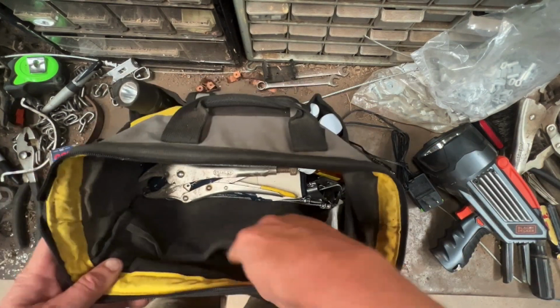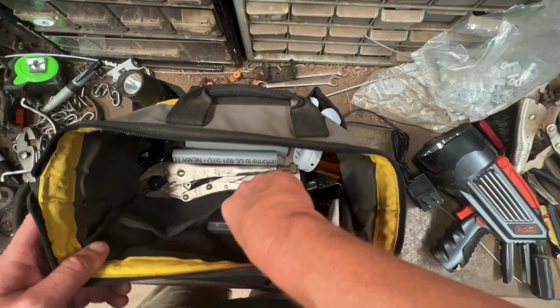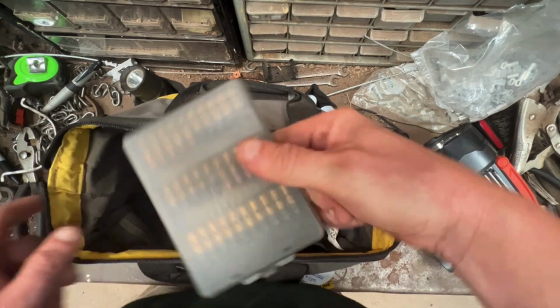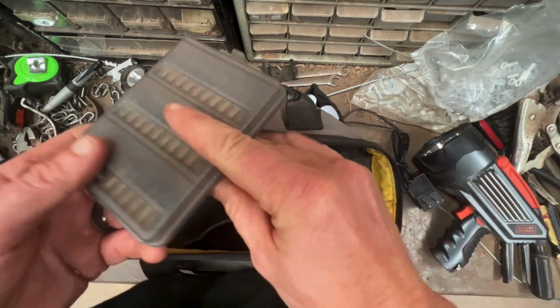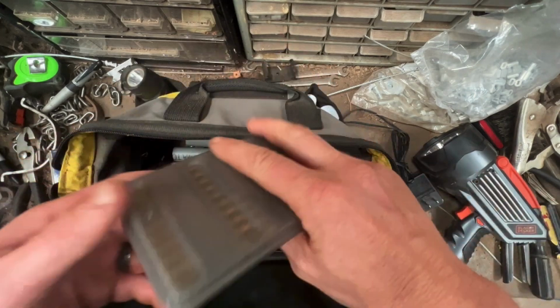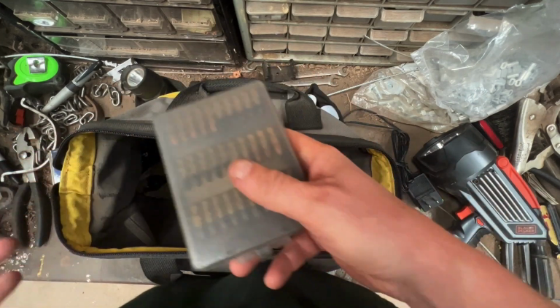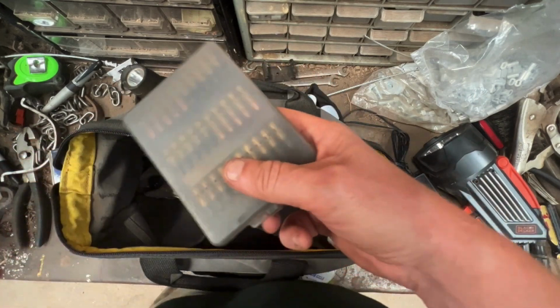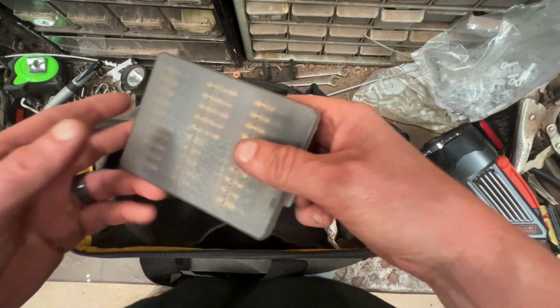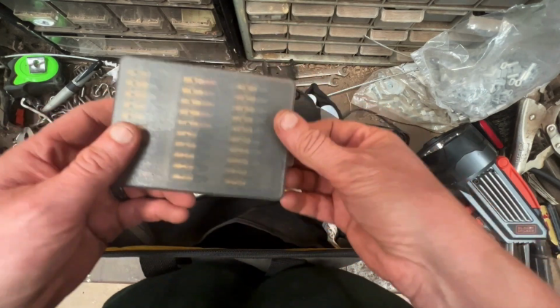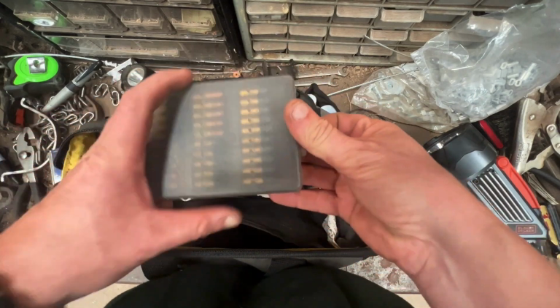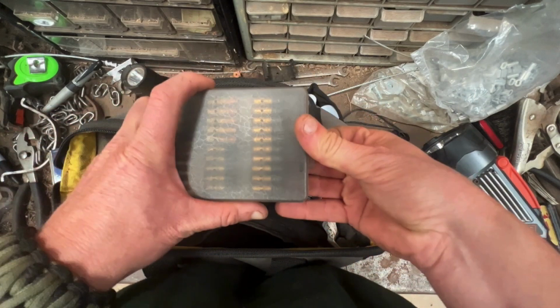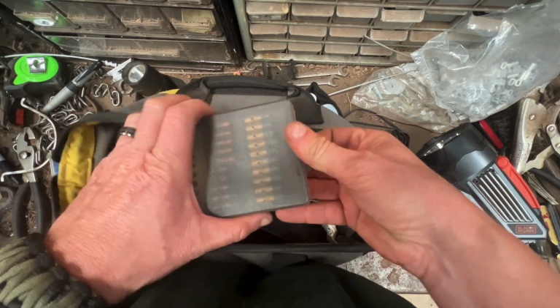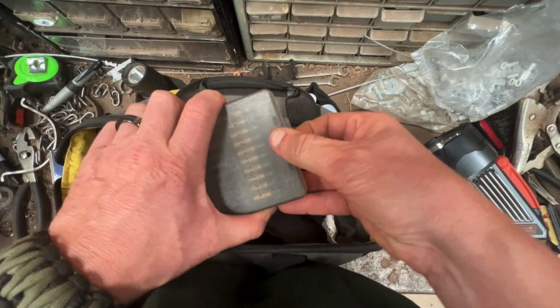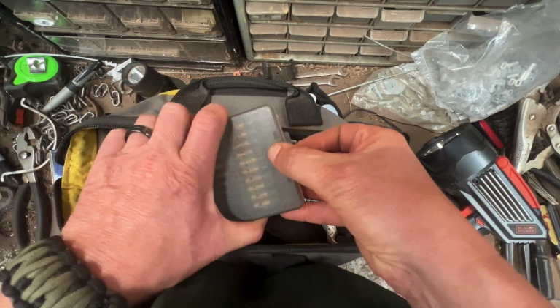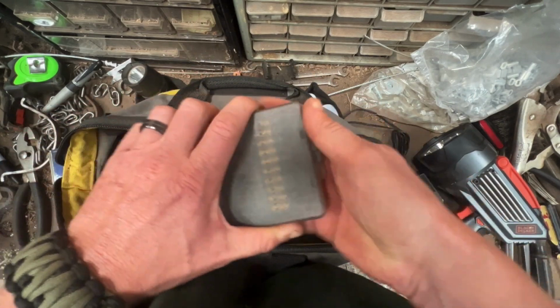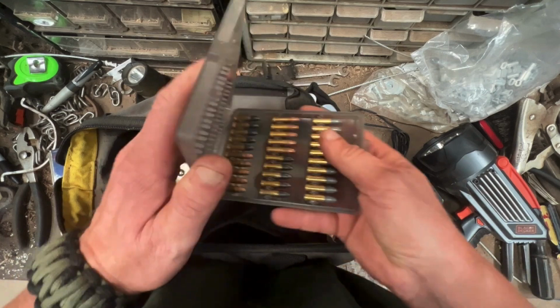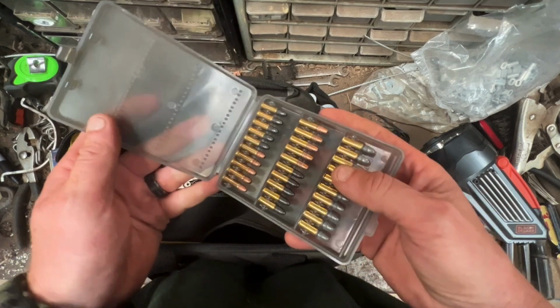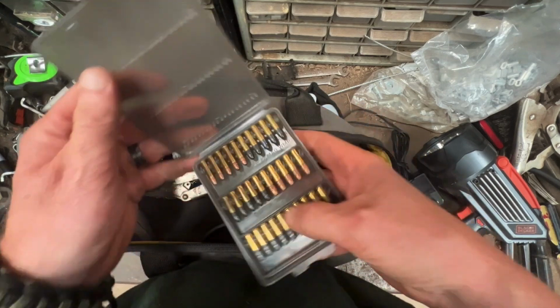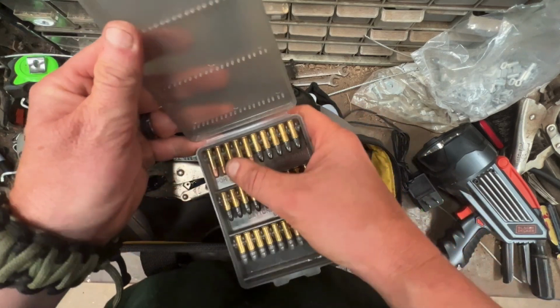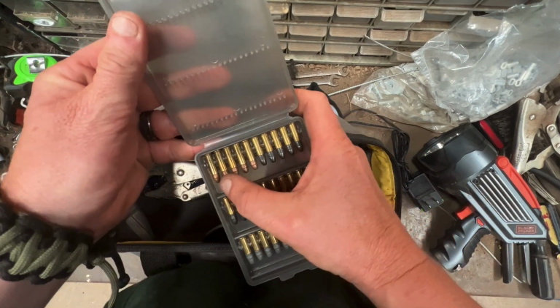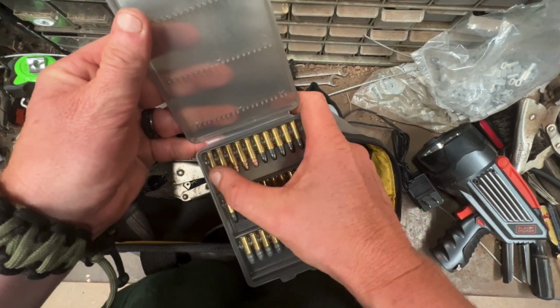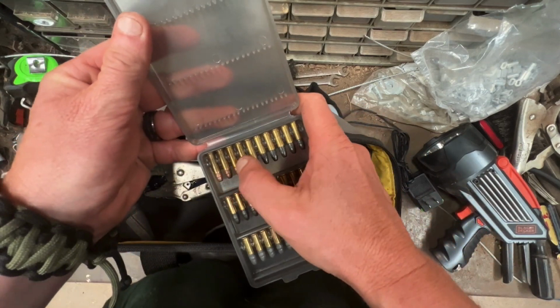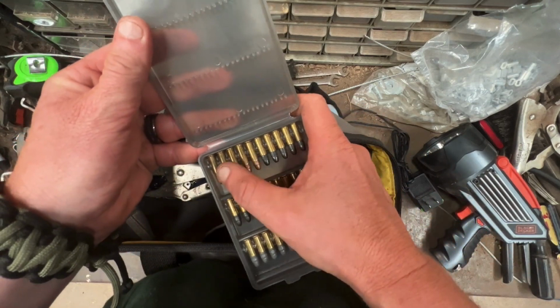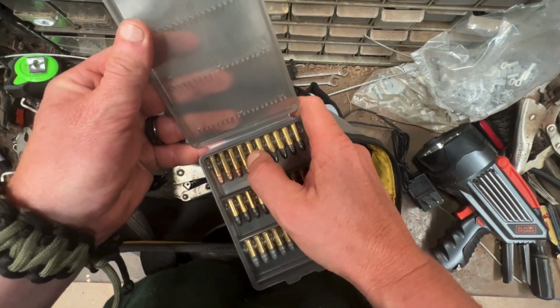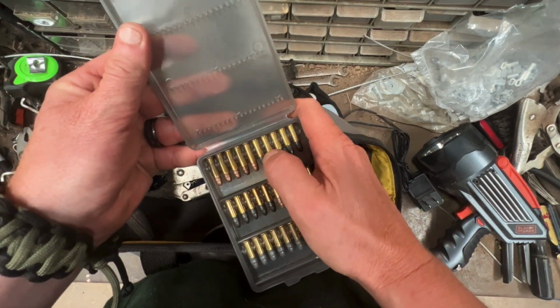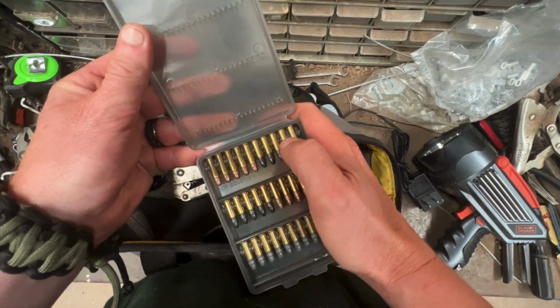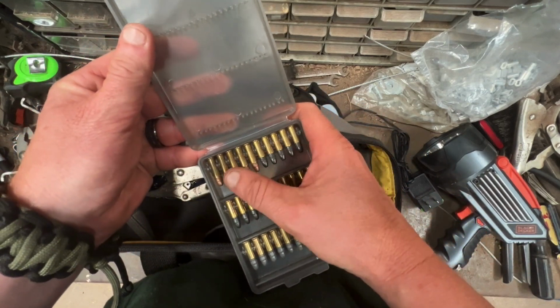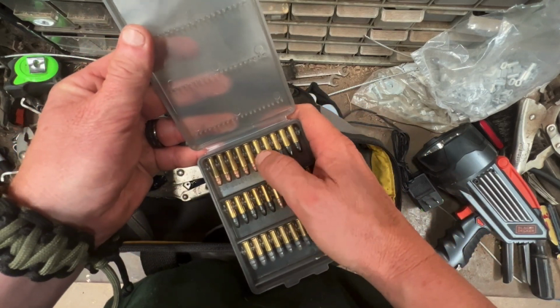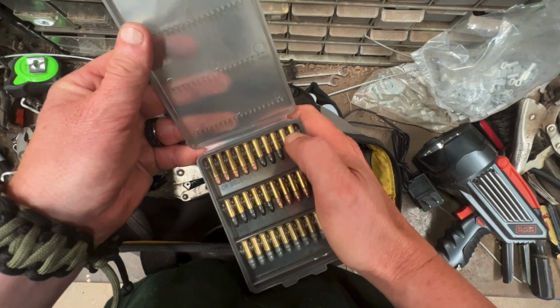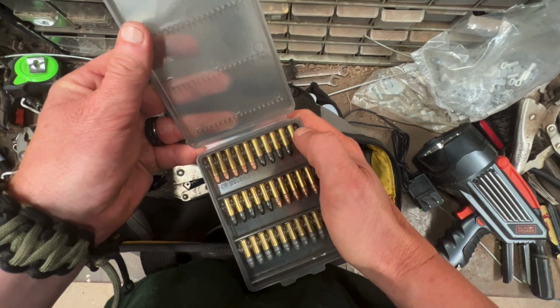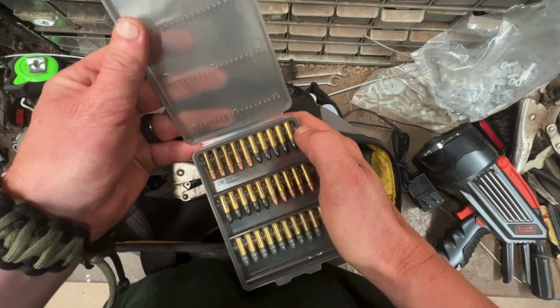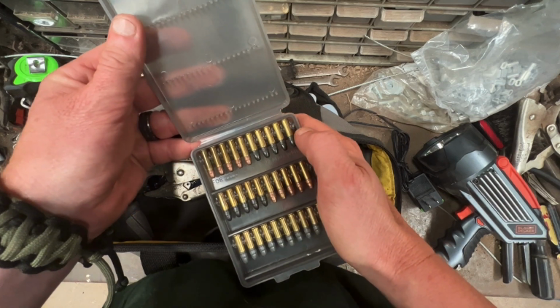I do have an ammo wallet in the inside pocket — I probably carry more ammo than I need. These are some of those CCI segmented hollow points right there.